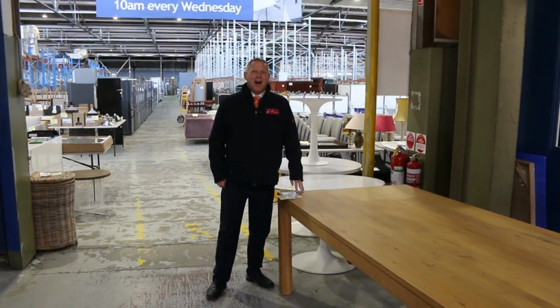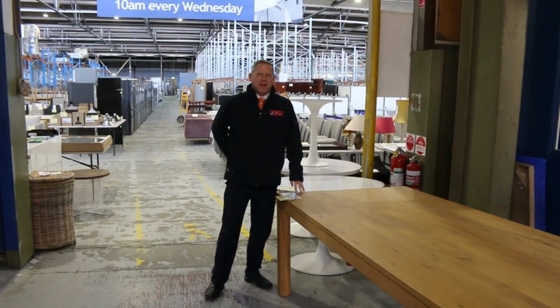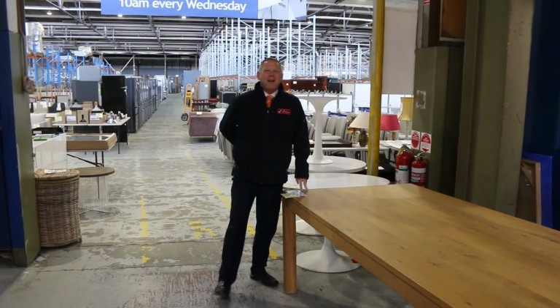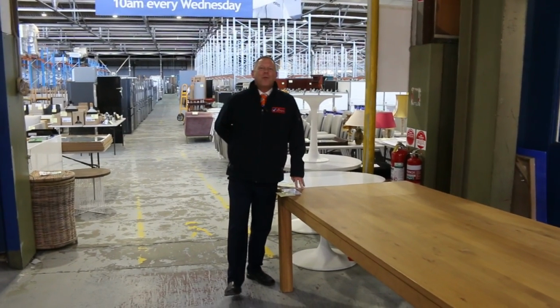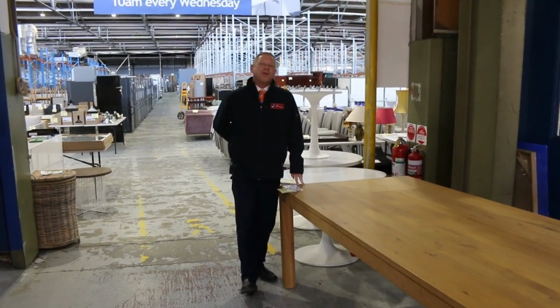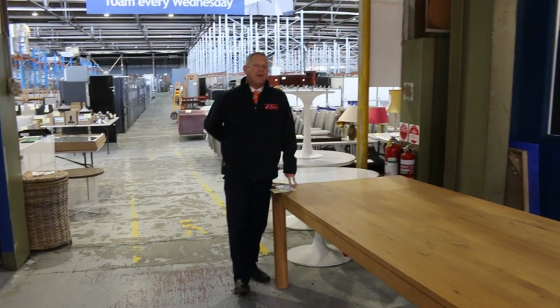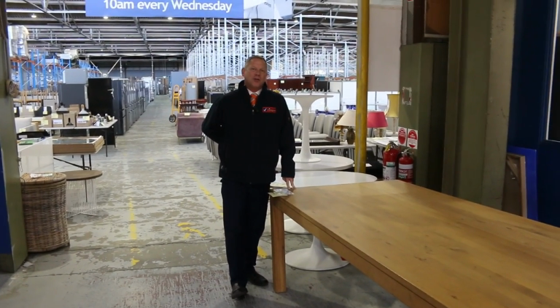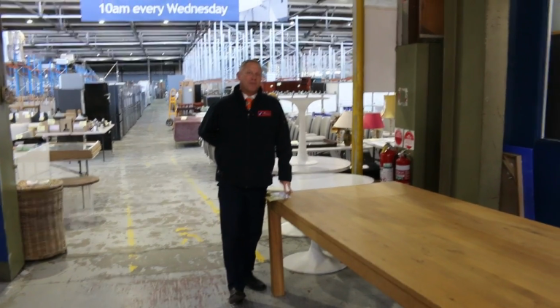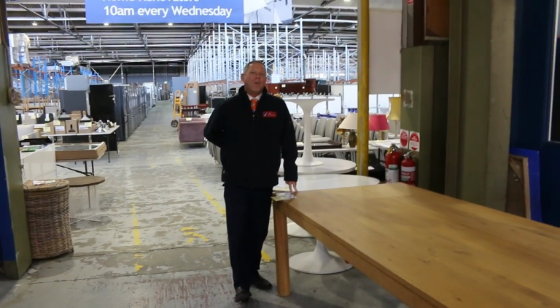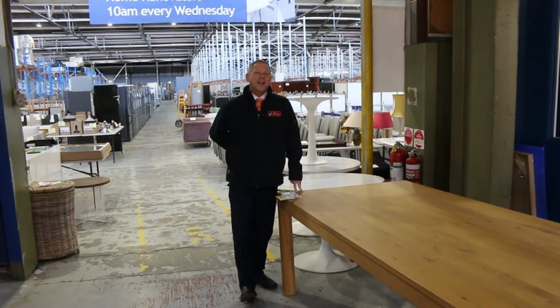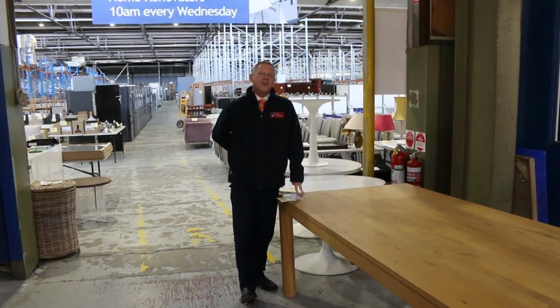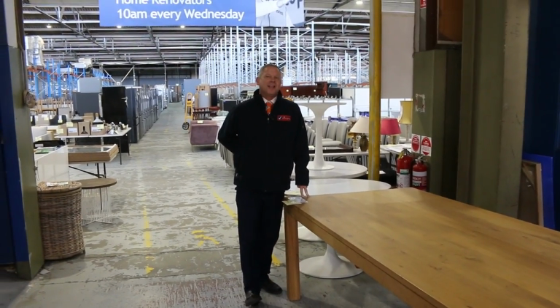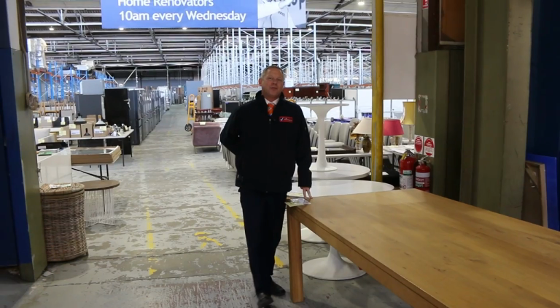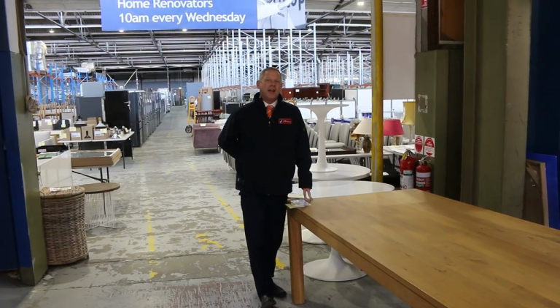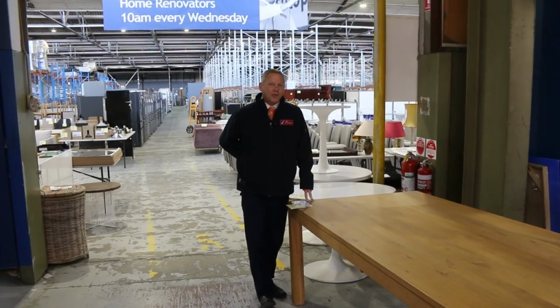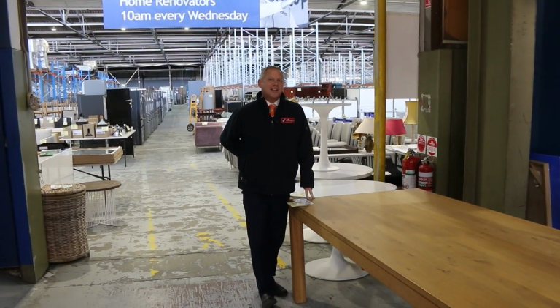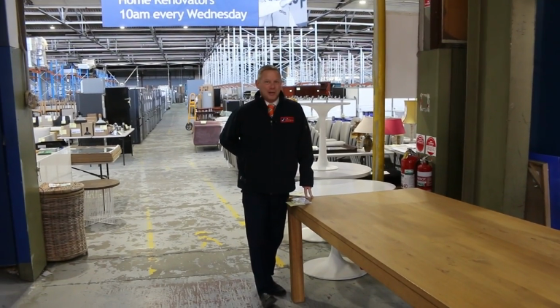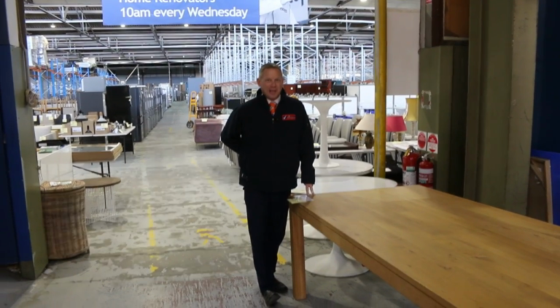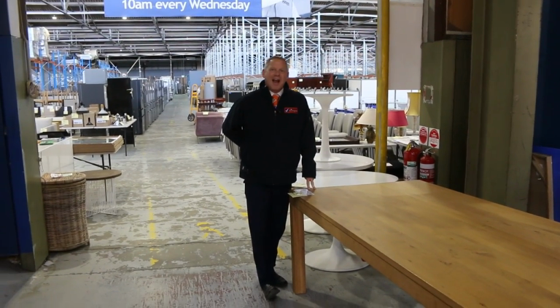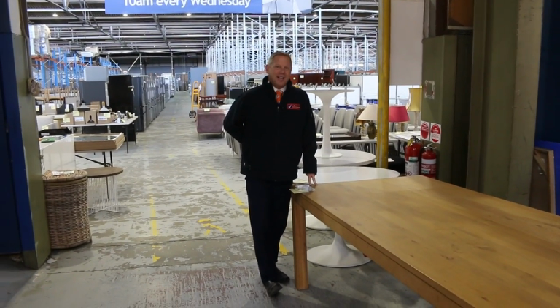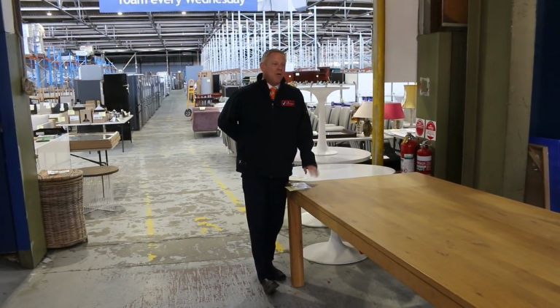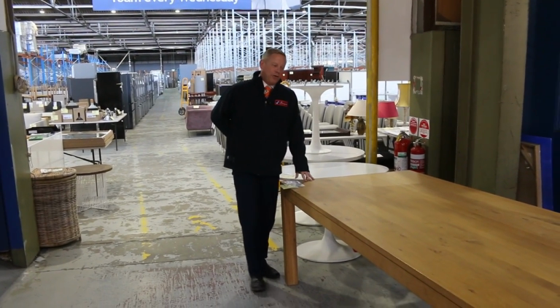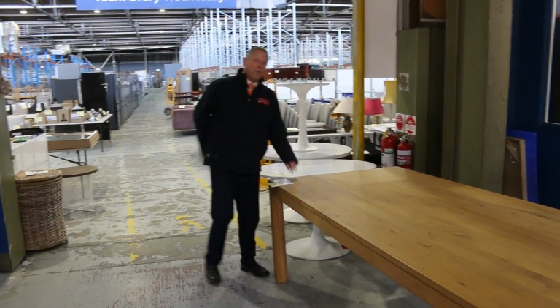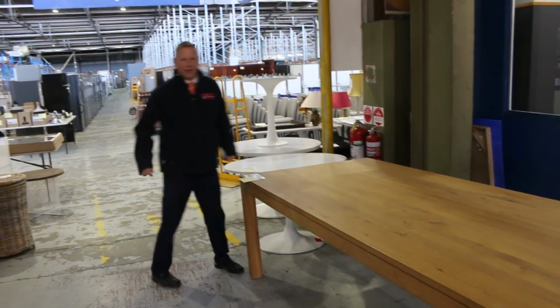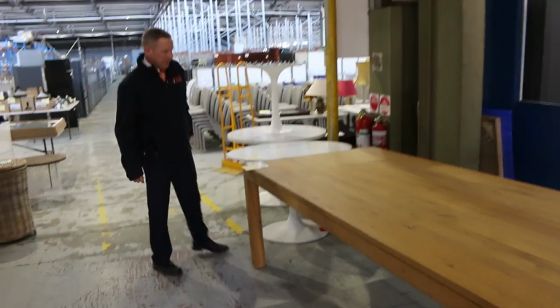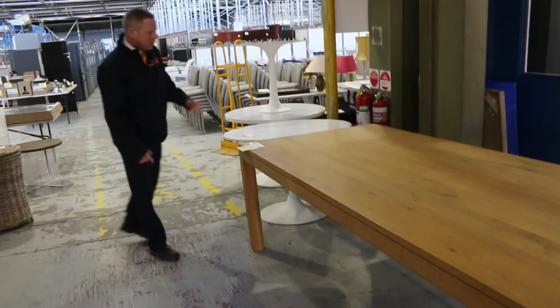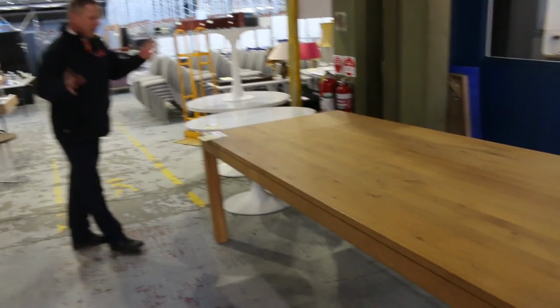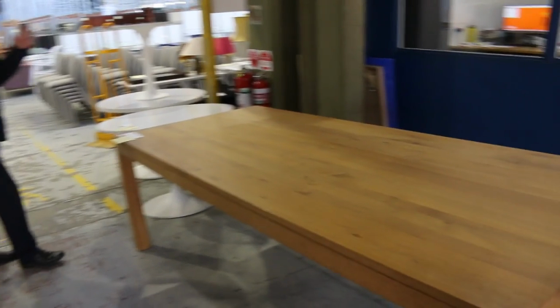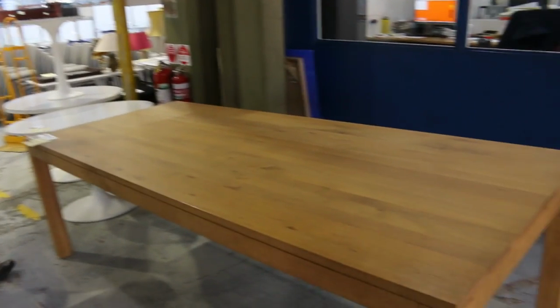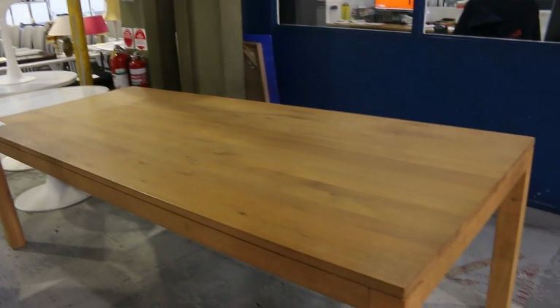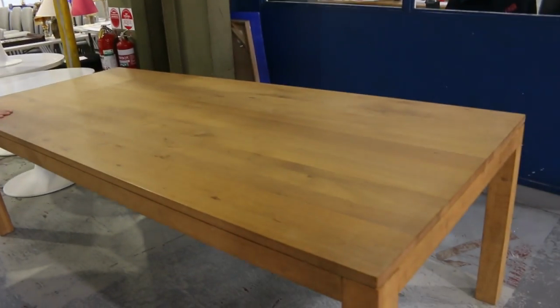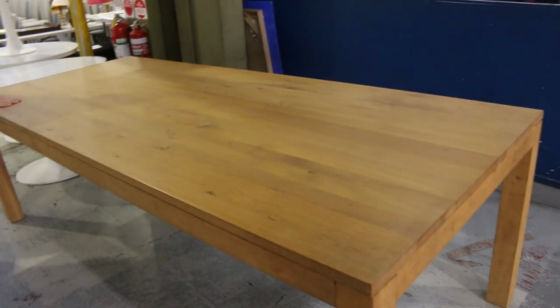Hi, I'm Liam from Fowles, and welcome to the Home Renovators auction preview for Wednesday the 19th of July 2023 at 10am. Well, I've got a ripper for you this week folks. I thought I'd start at the start today.